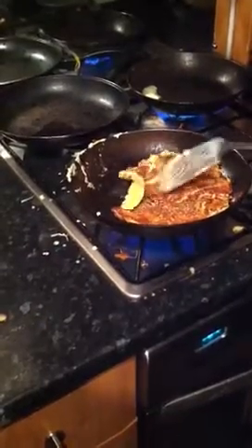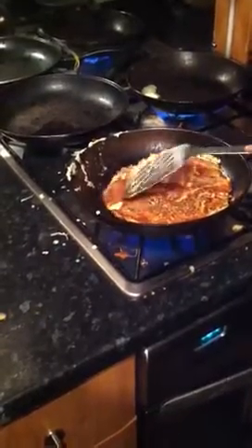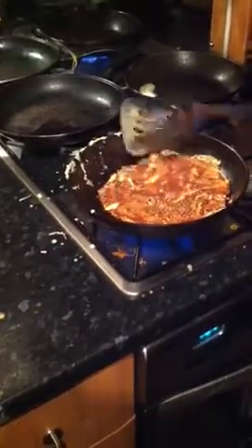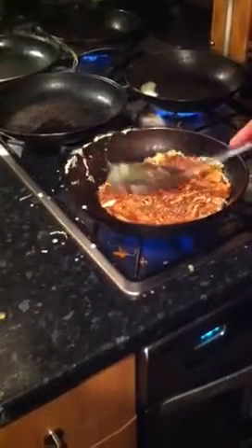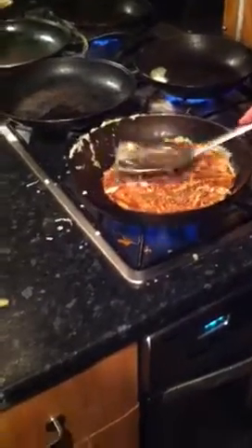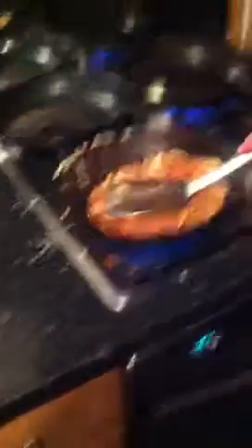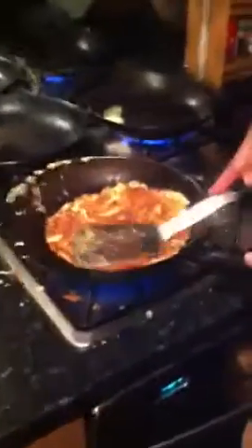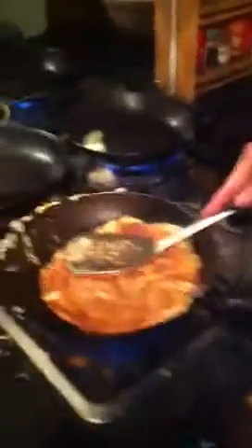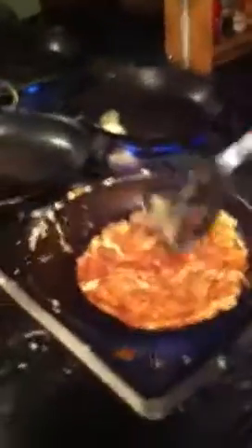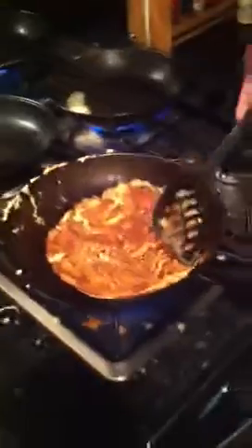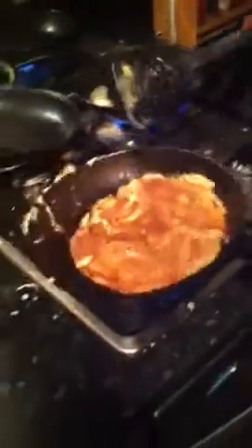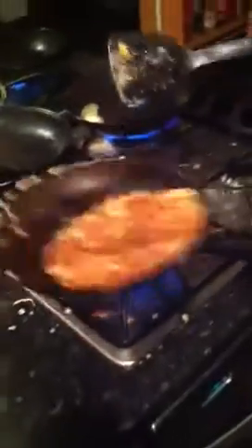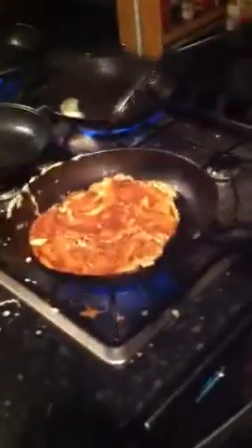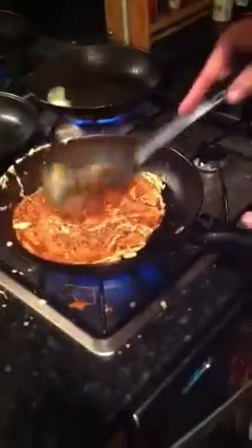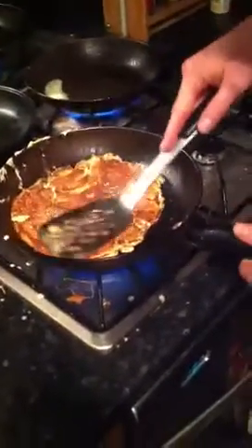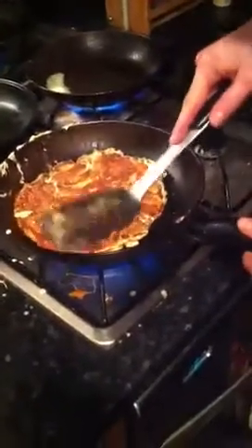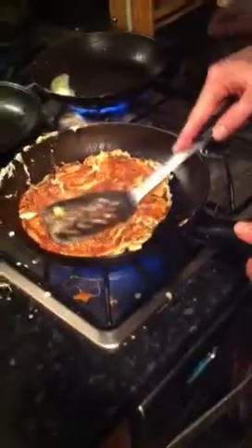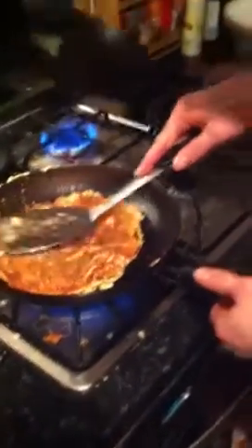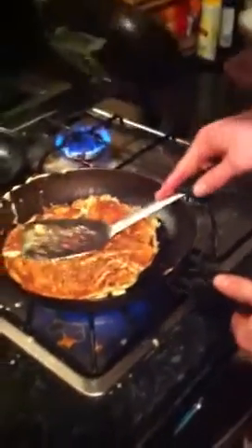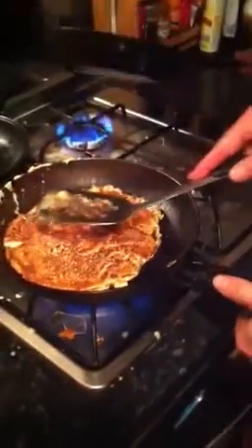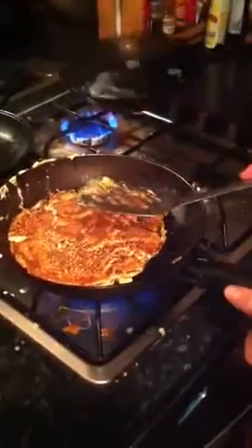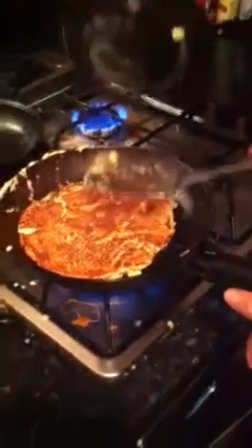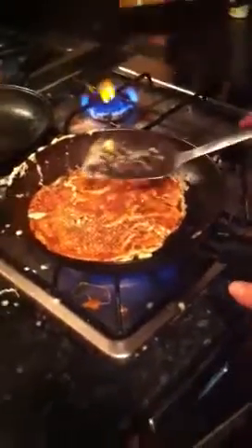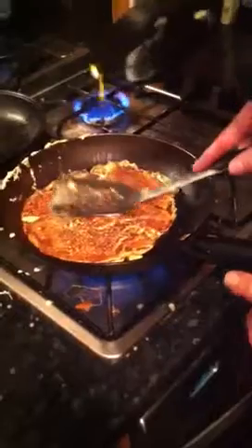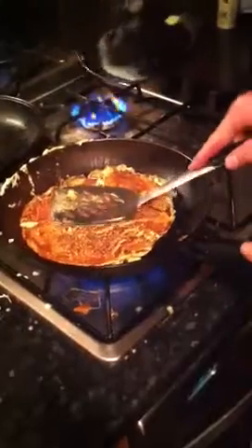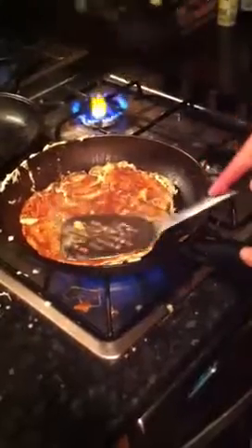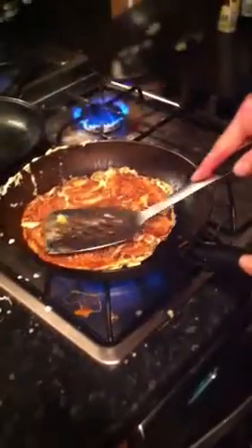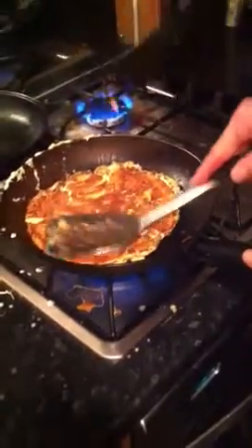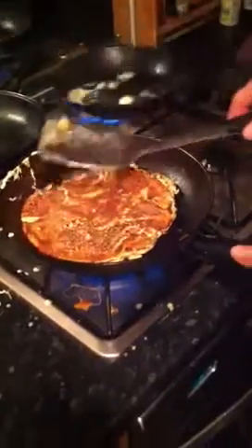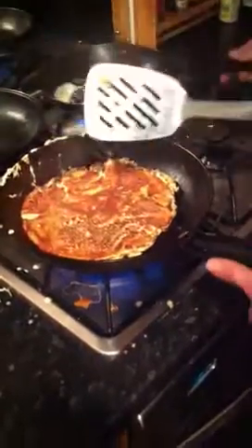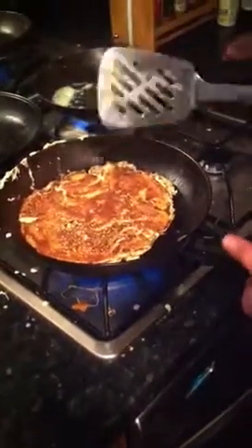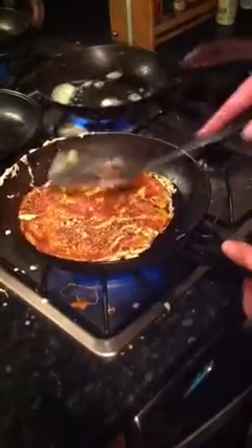So, there we have it. Looking good. In the middle of the pan, smells good. Nikki's getting in there. I'm jealous. You're doing some pancakes as well? I do.